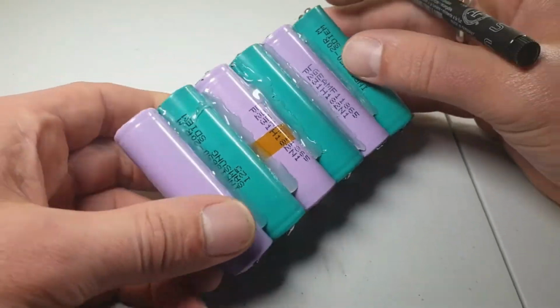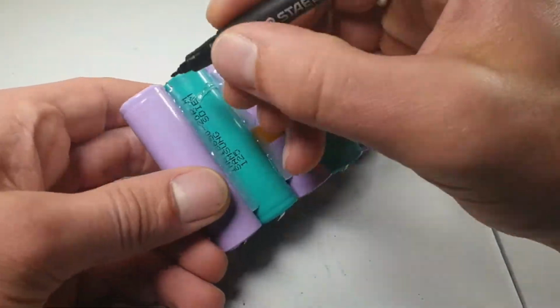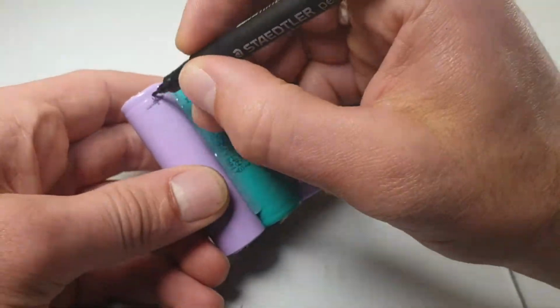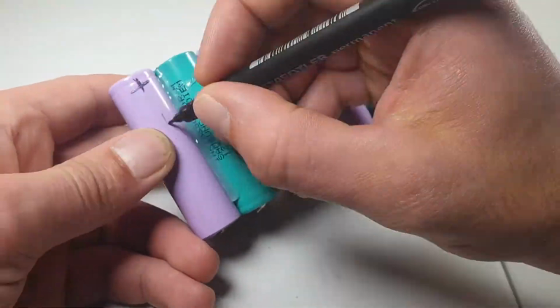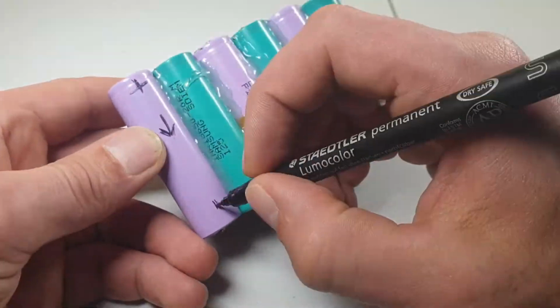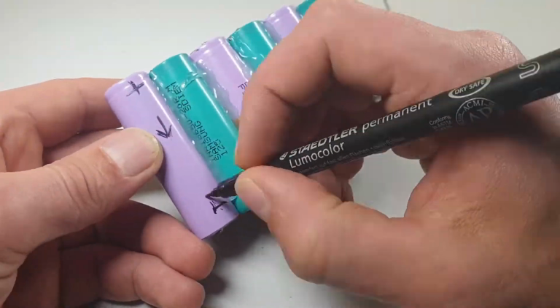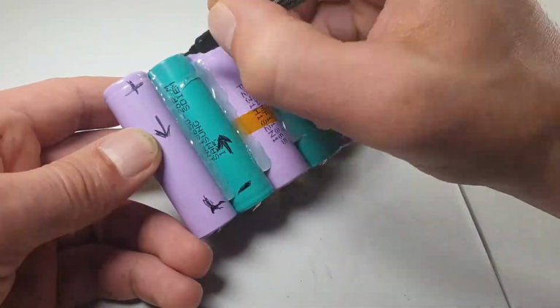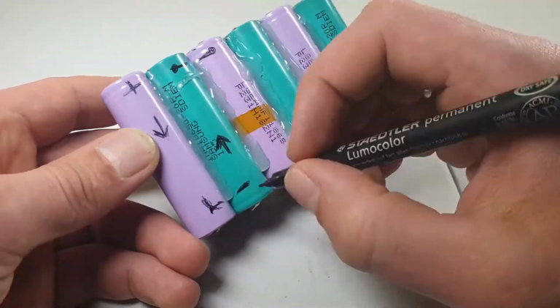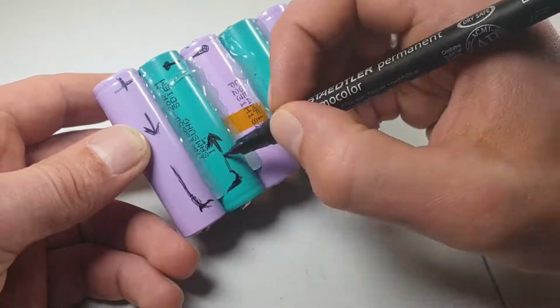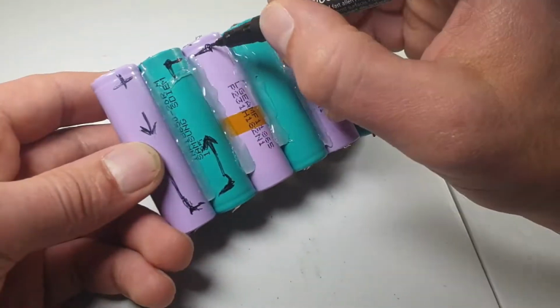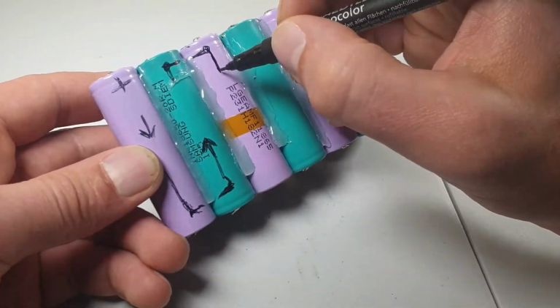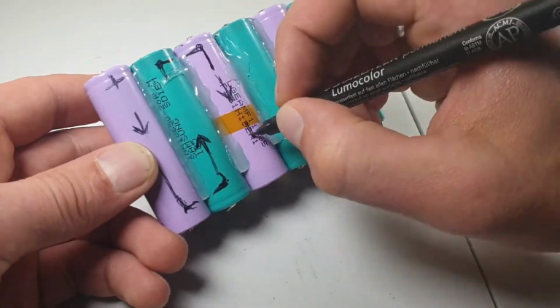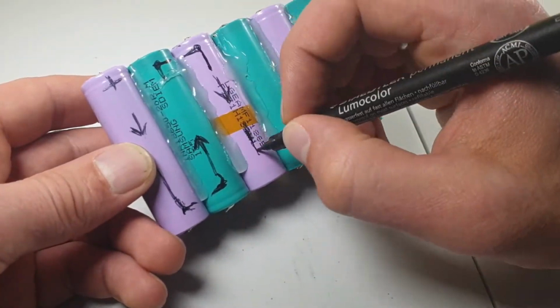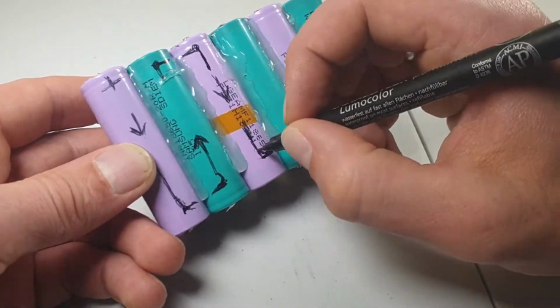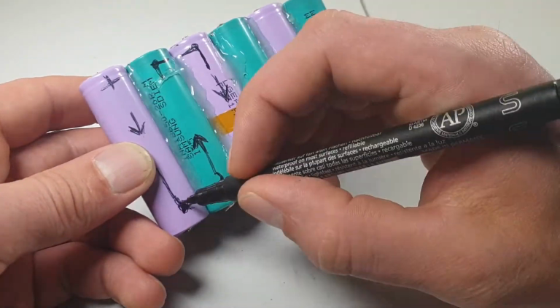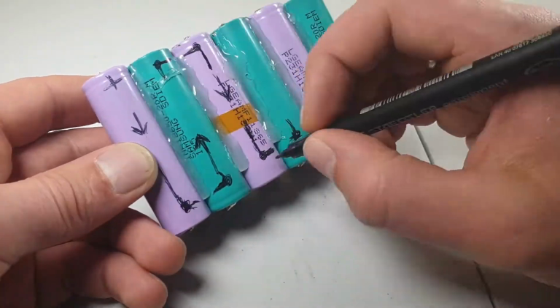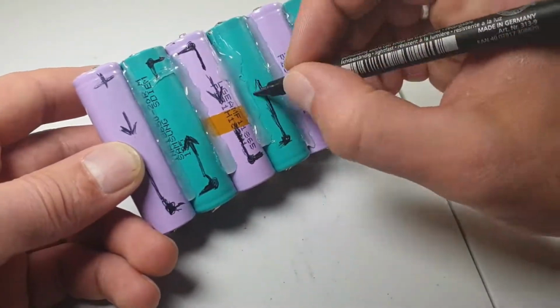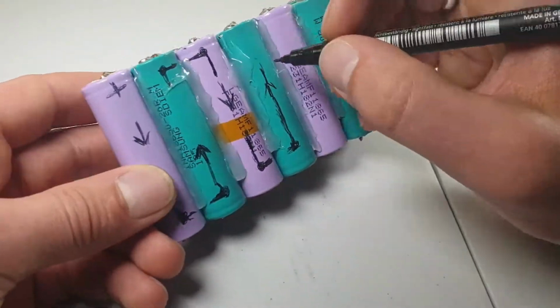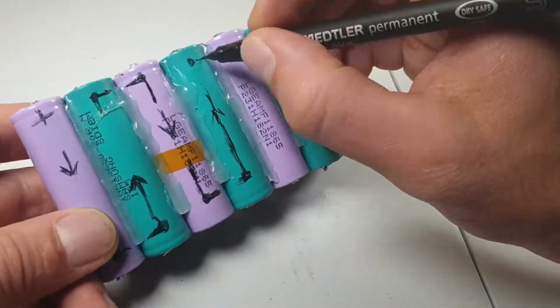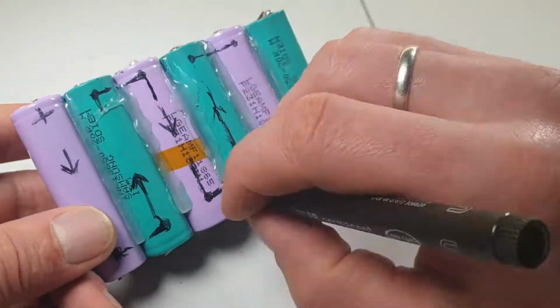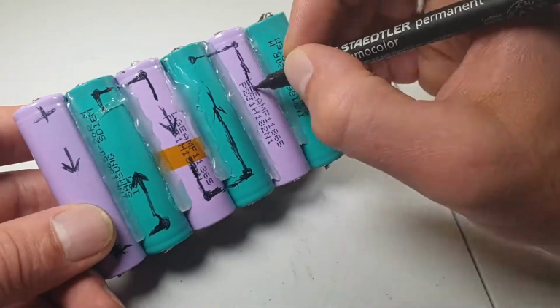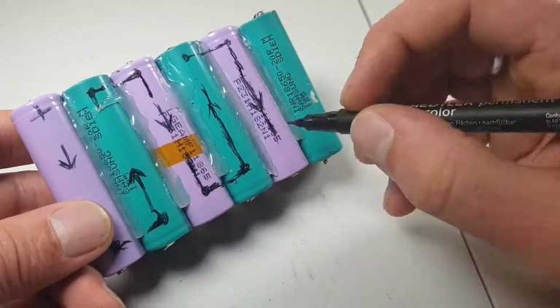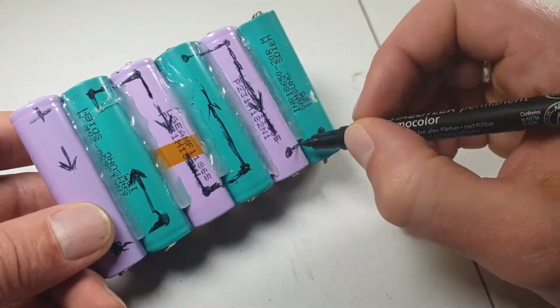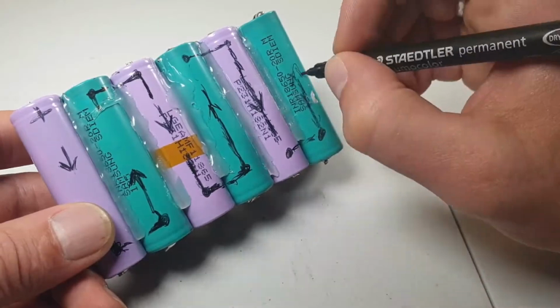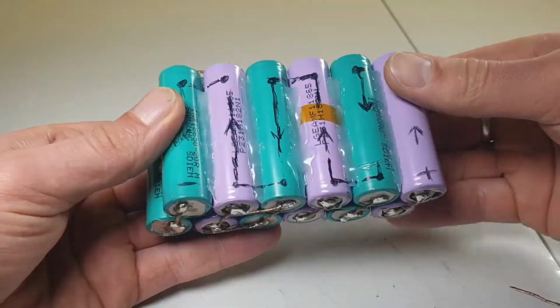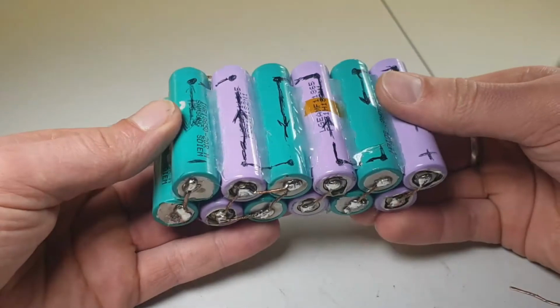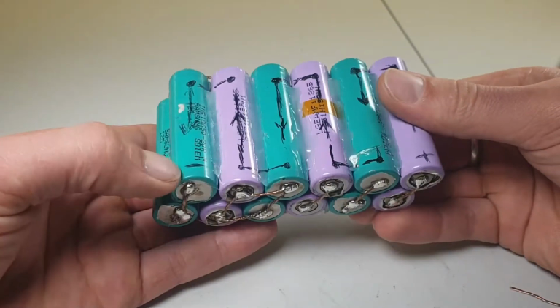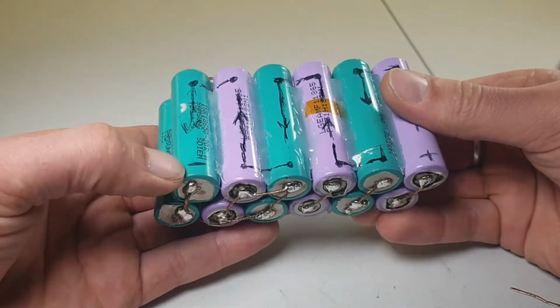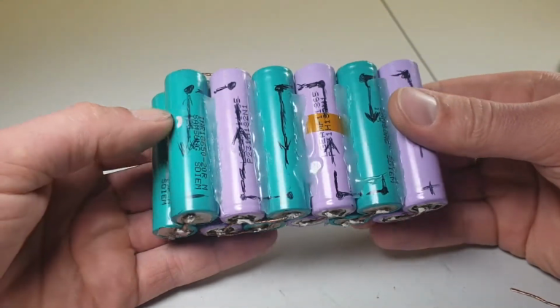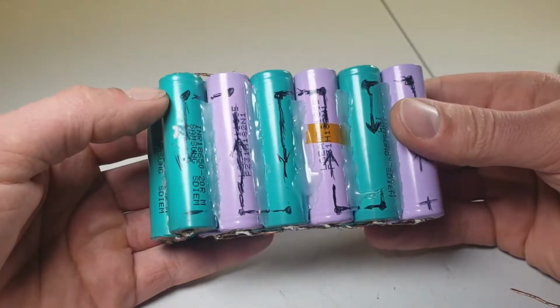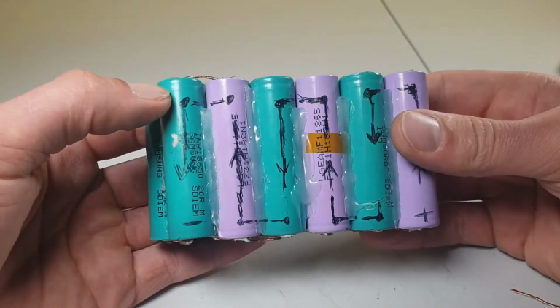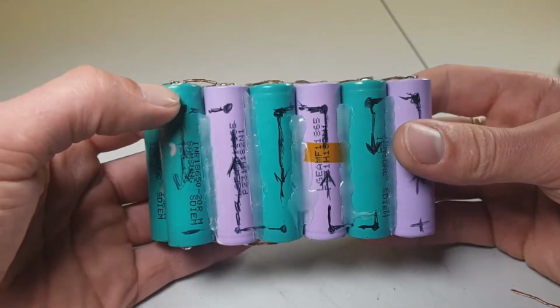Now I will draw the circuit diagram of a battery which will be connected and soldered together. Point marks indicate solder joints.